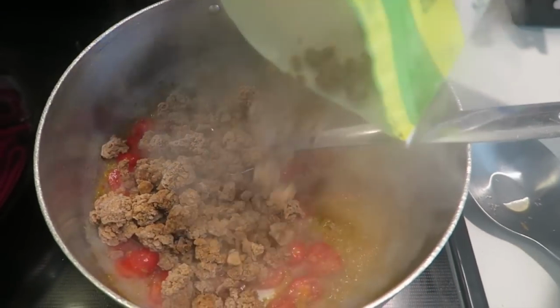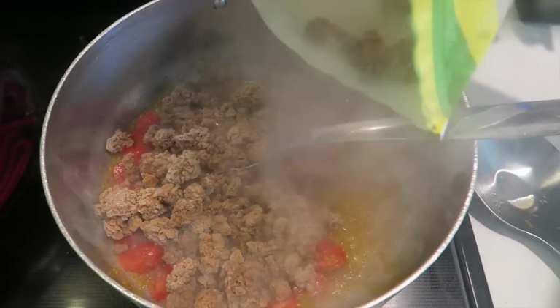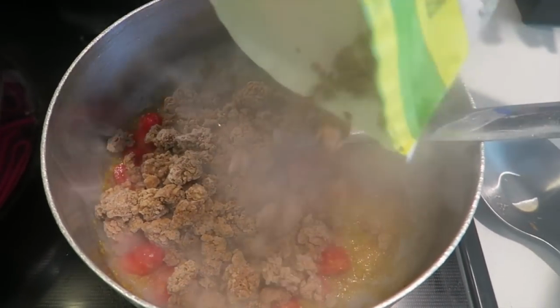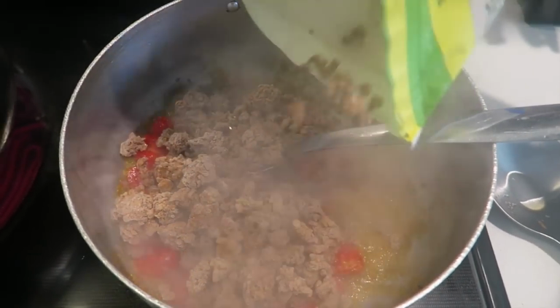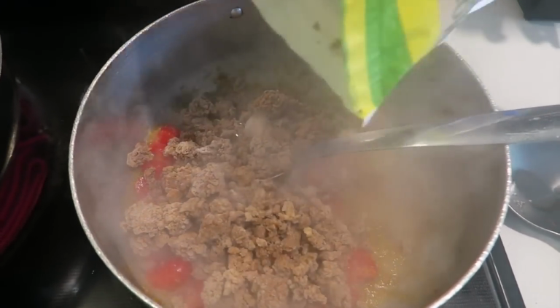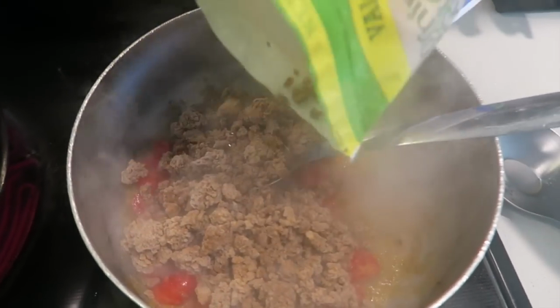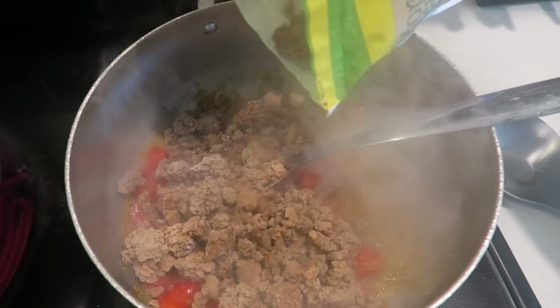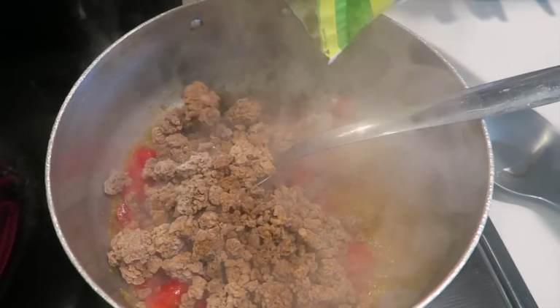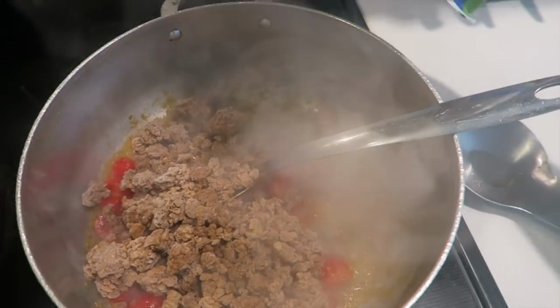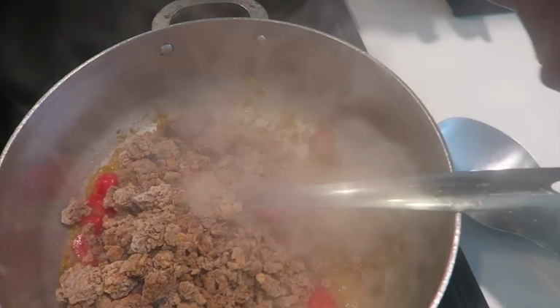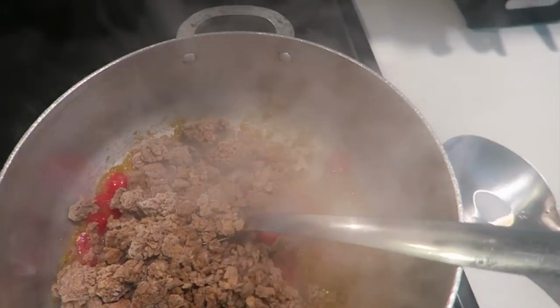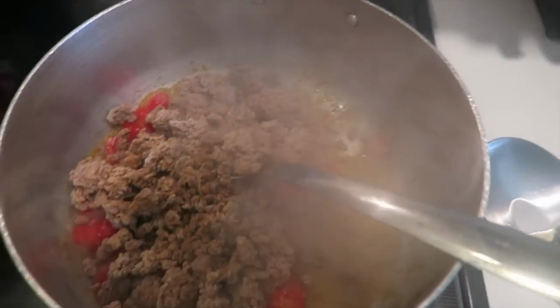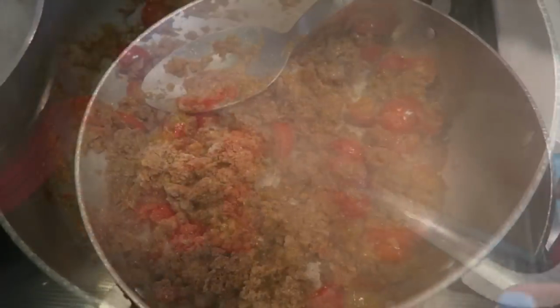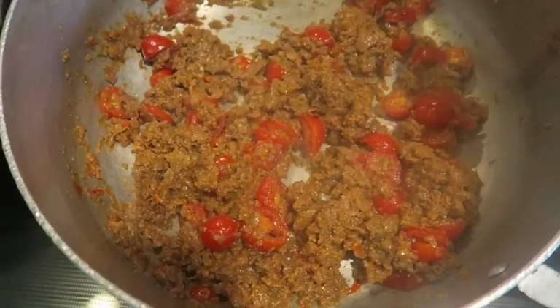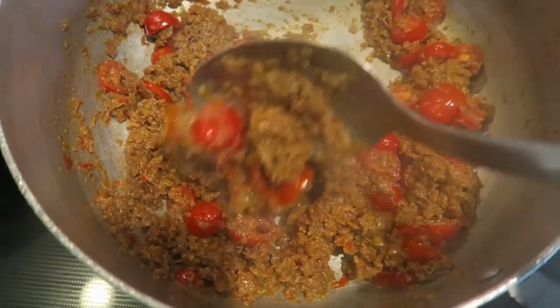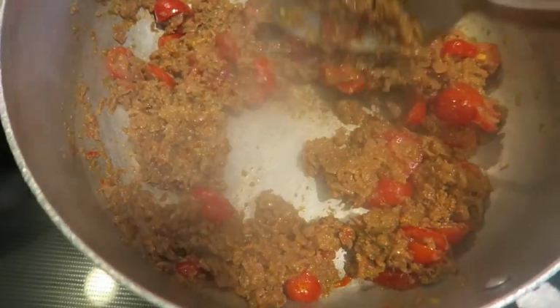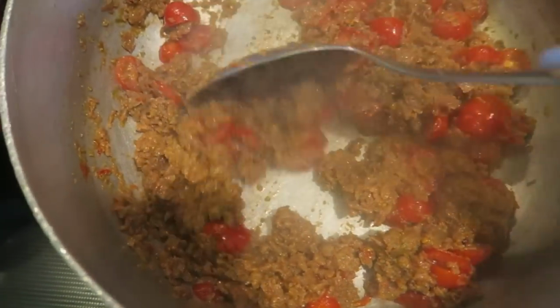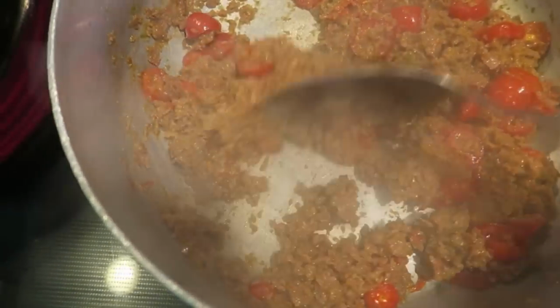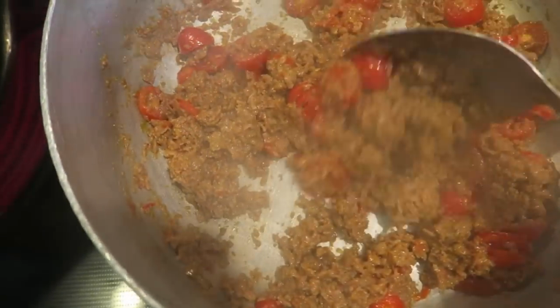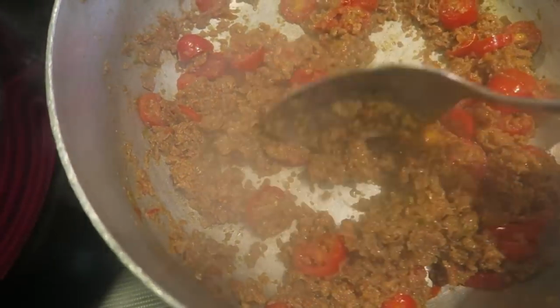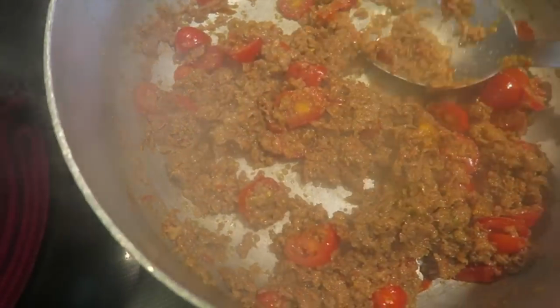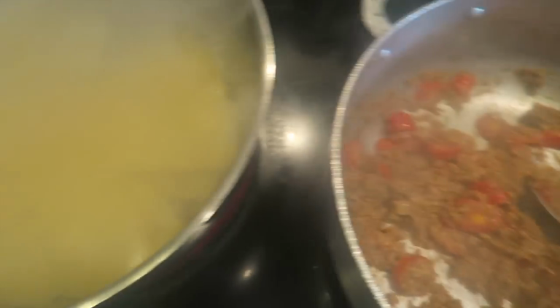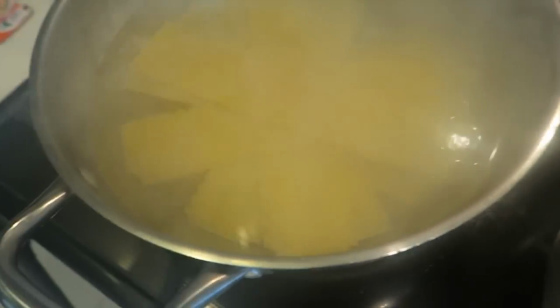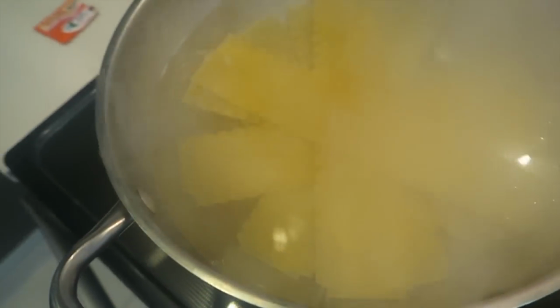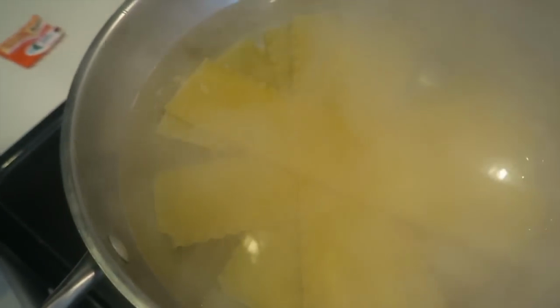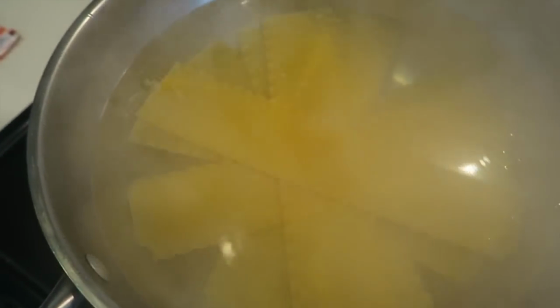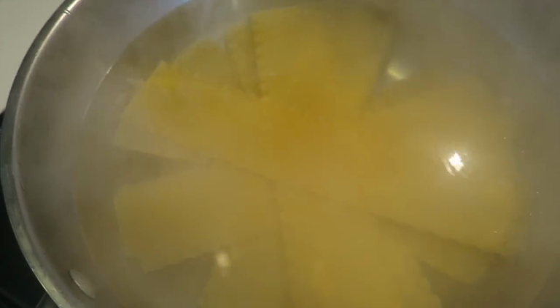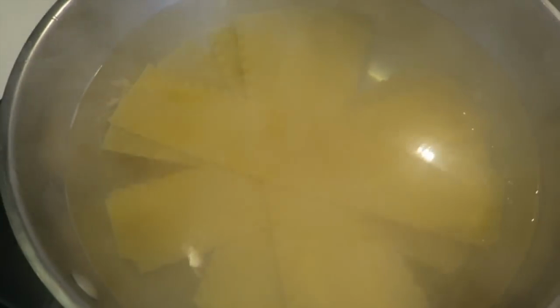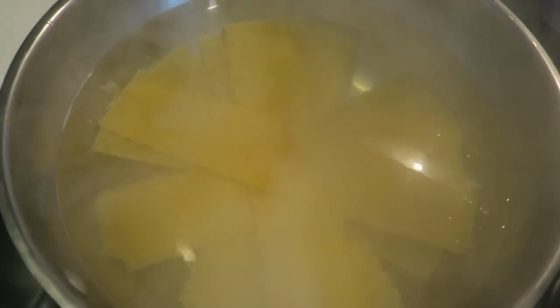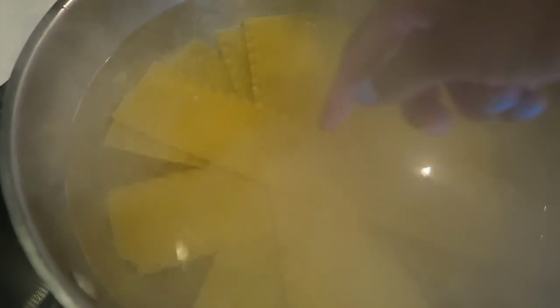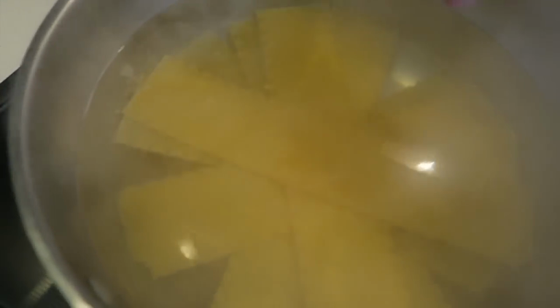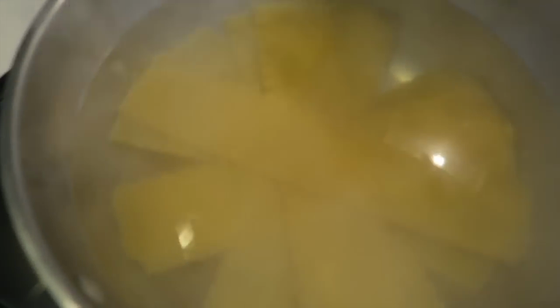Looks like ground beef to me. Now while this is cooking, I have my pasta cooking here. I have a total of eight strips.